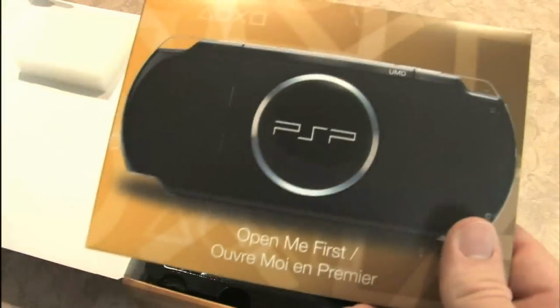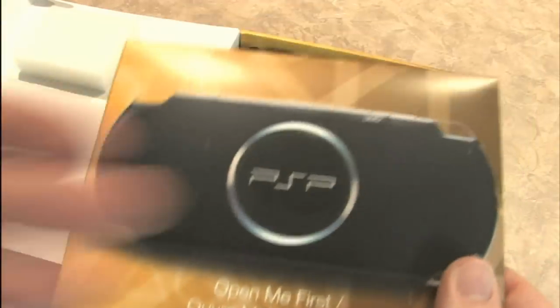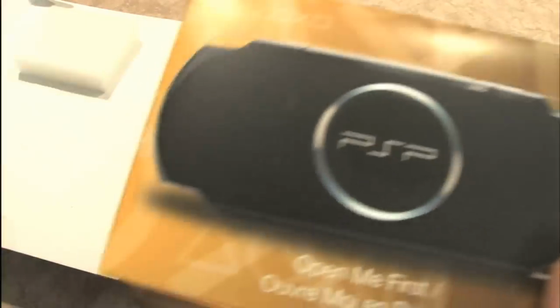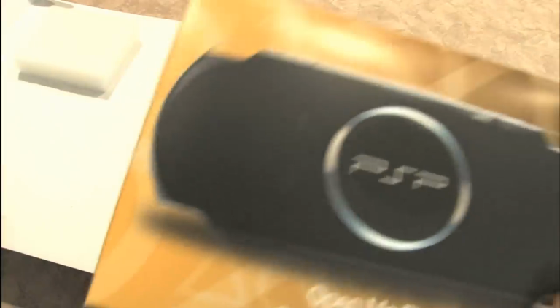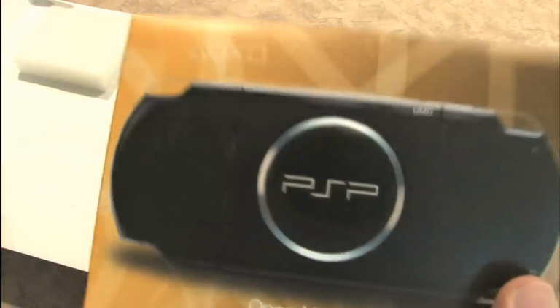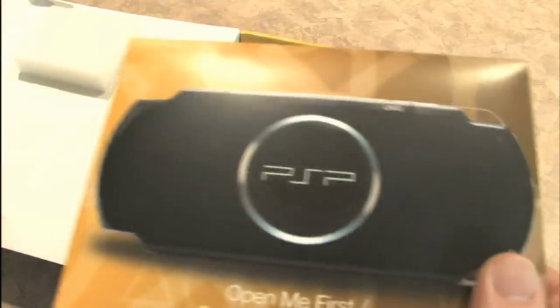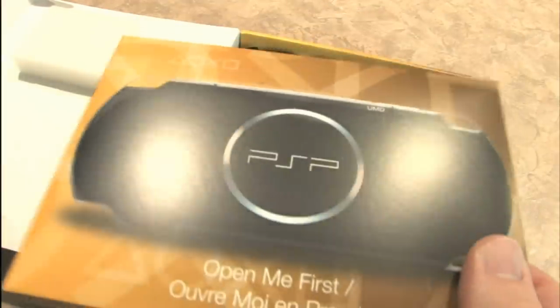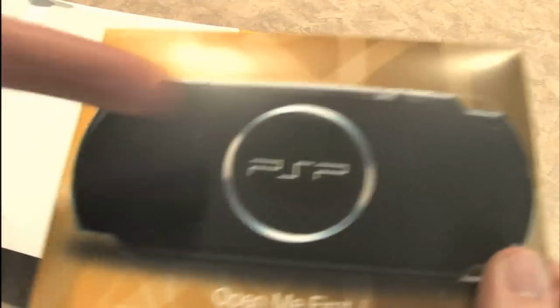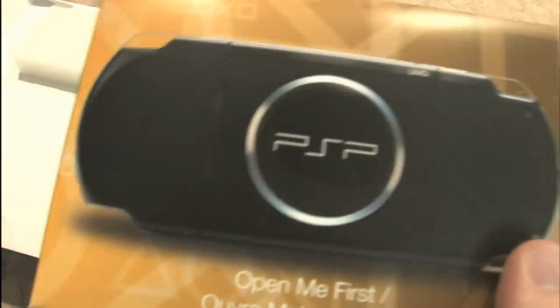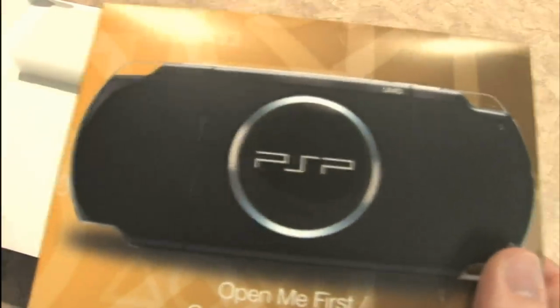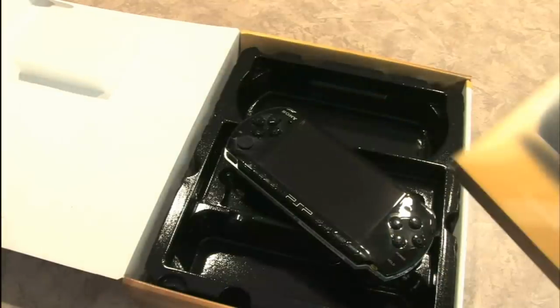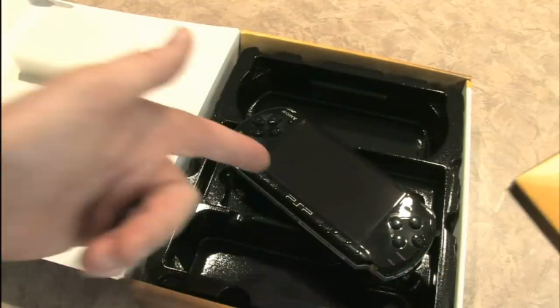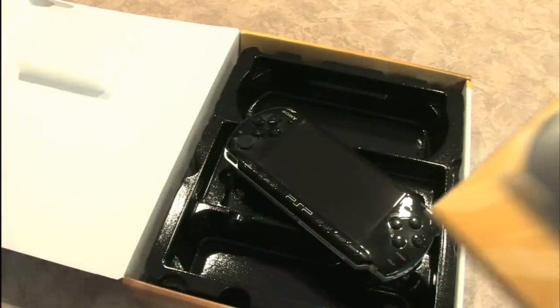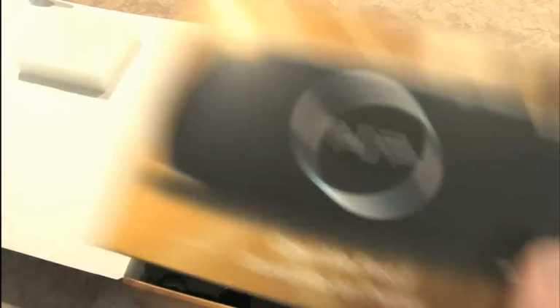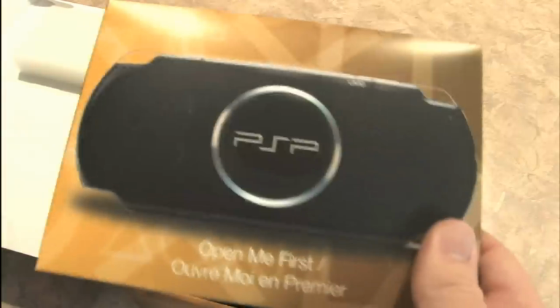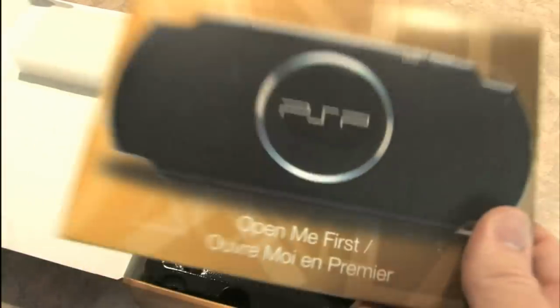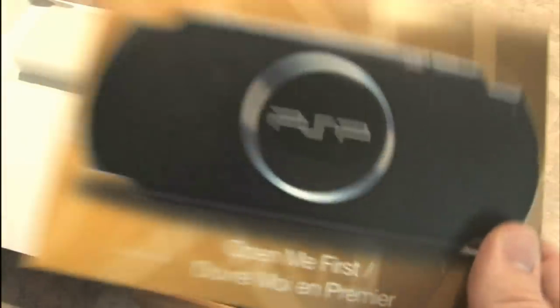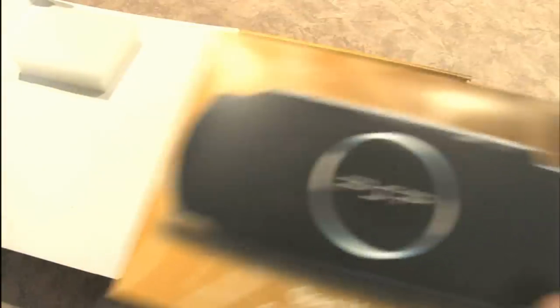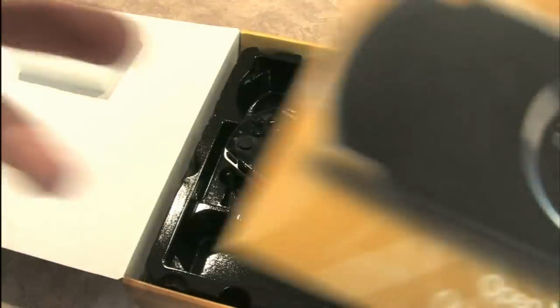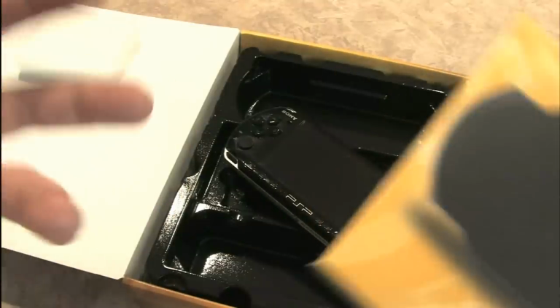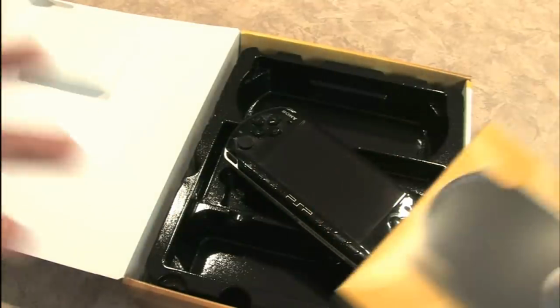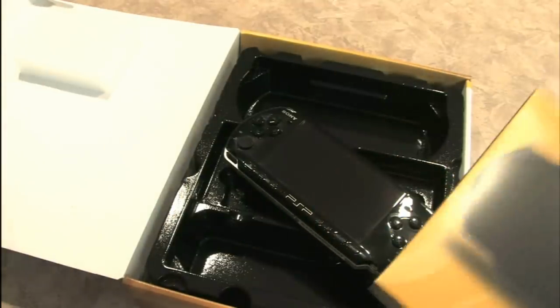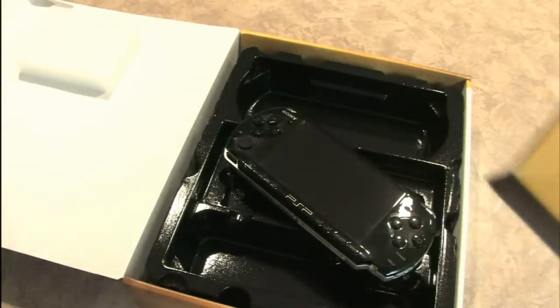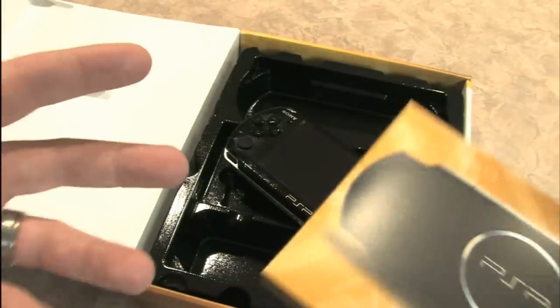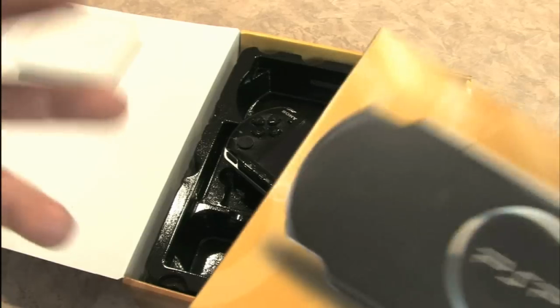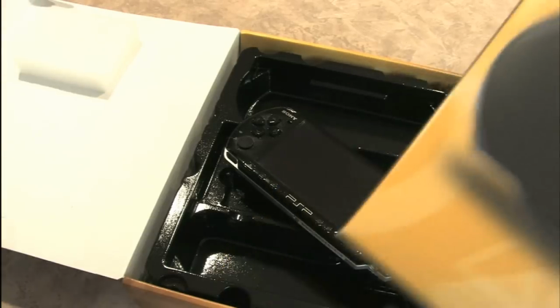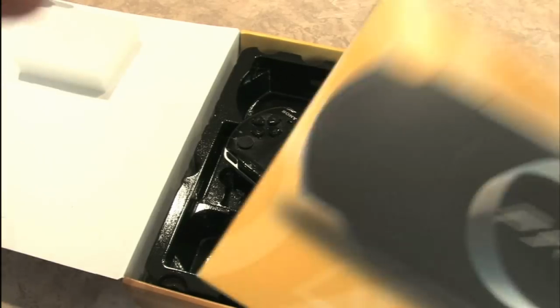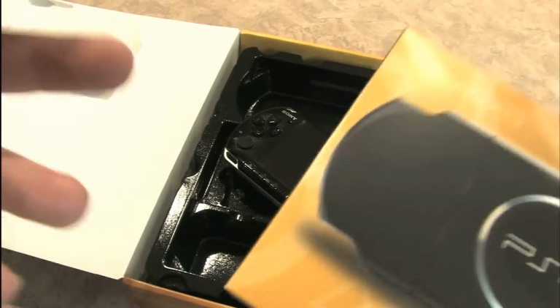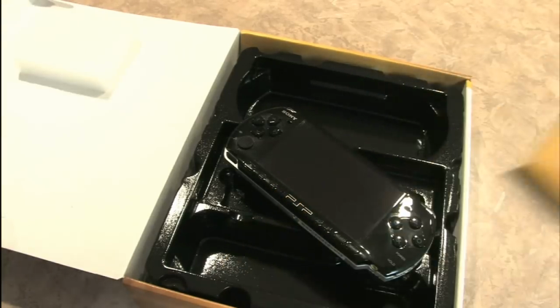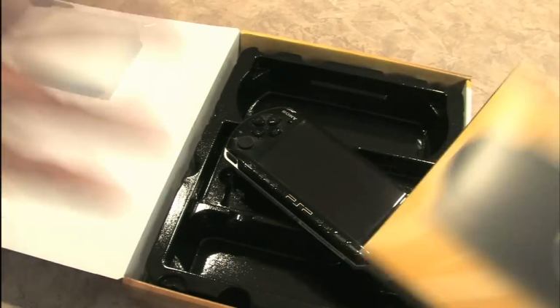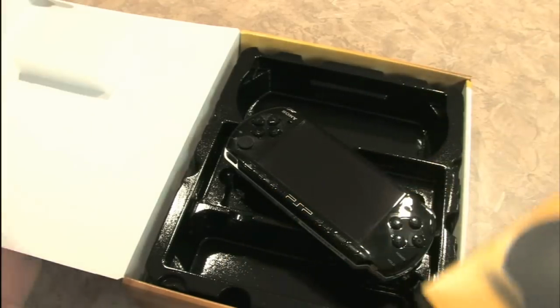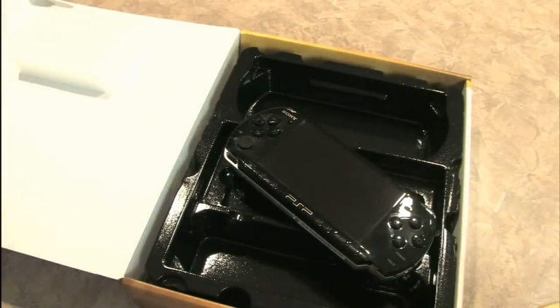I like the build quality of the PSP. It looks great in photos and in real life. It's extremely sturdy — it feels expensive, like a solid piece of video game hardware.